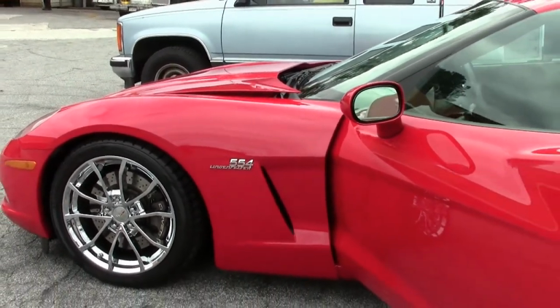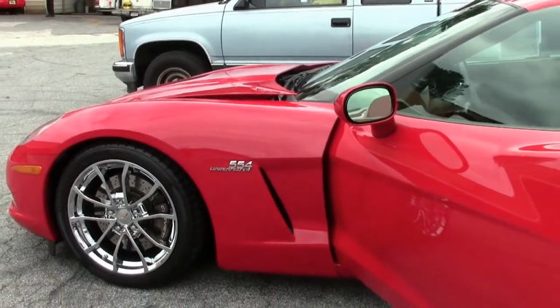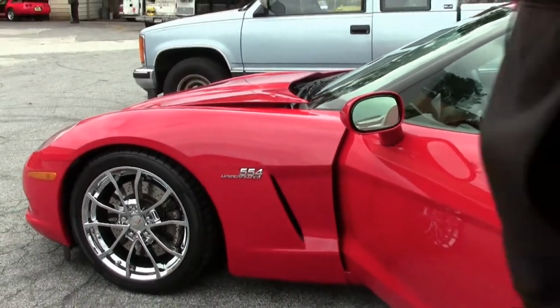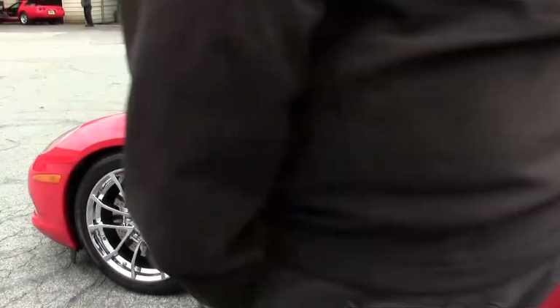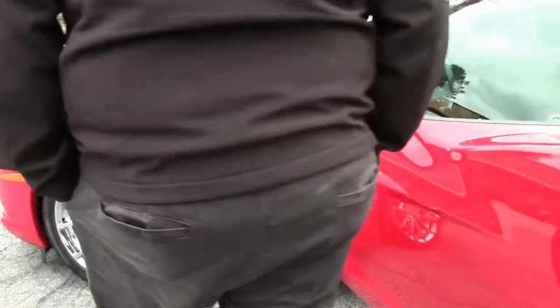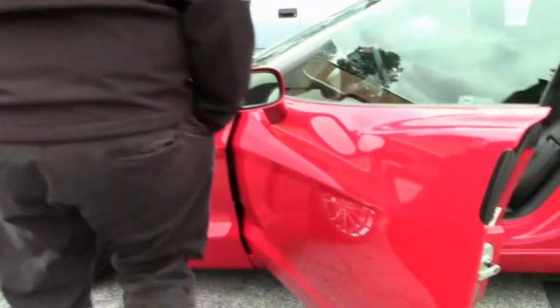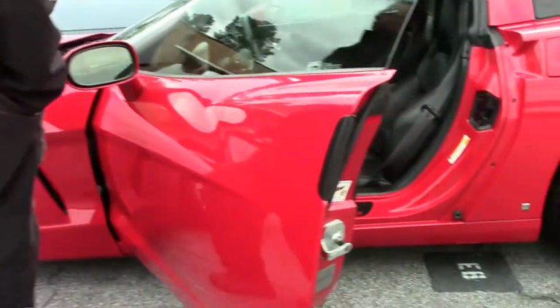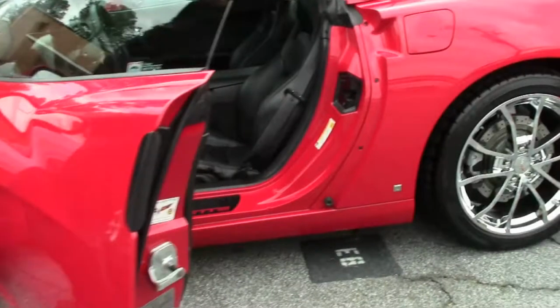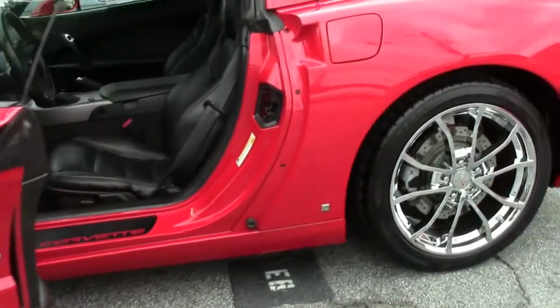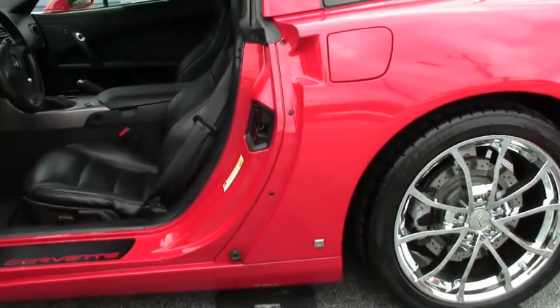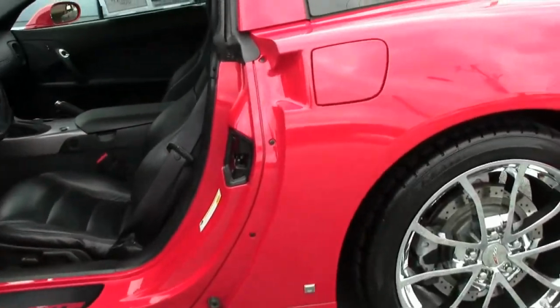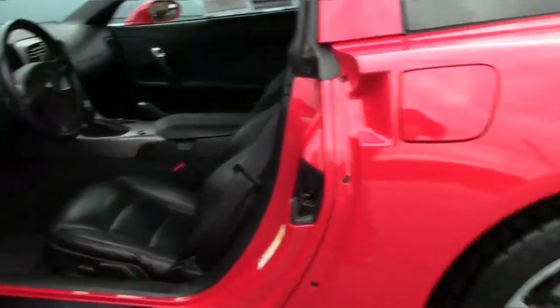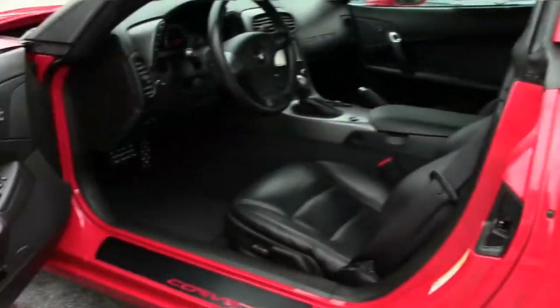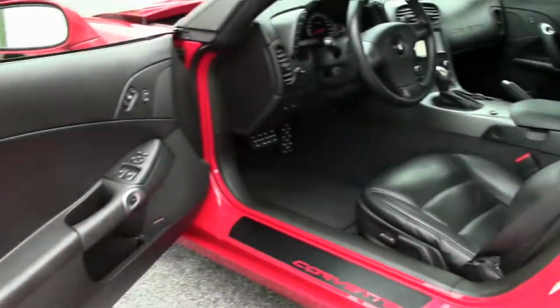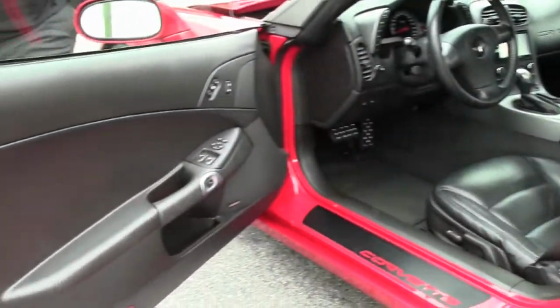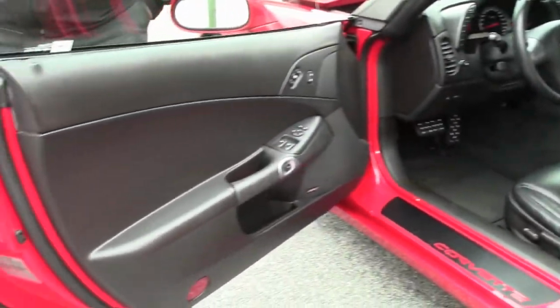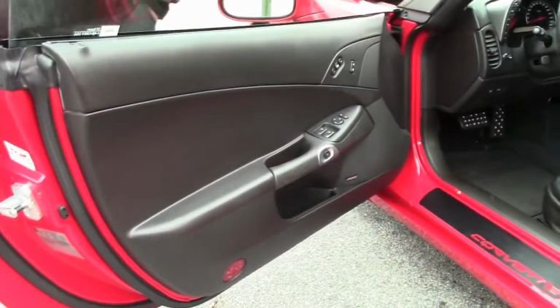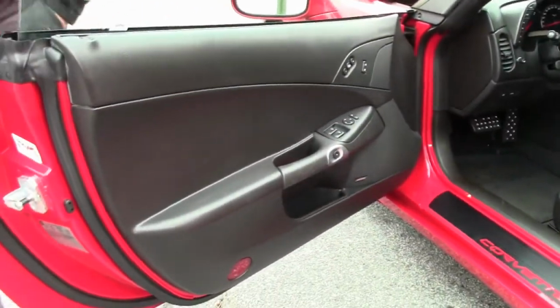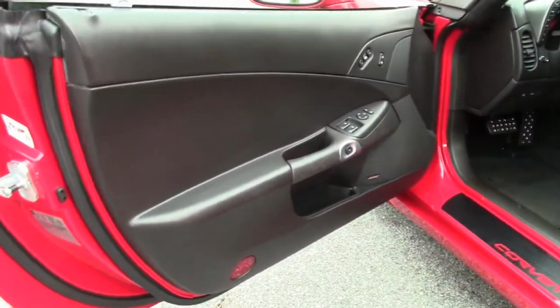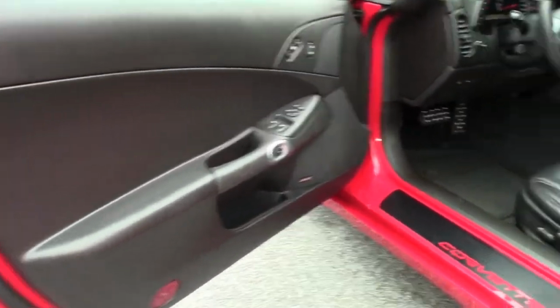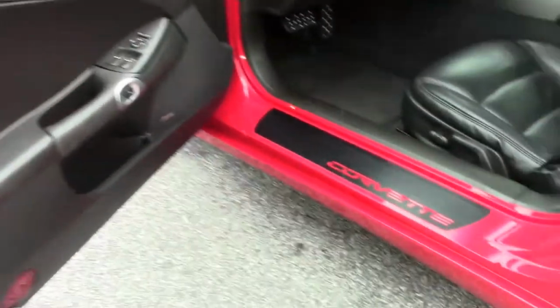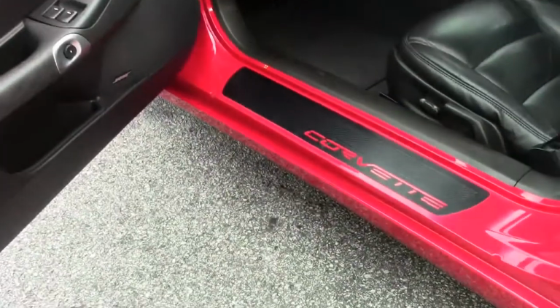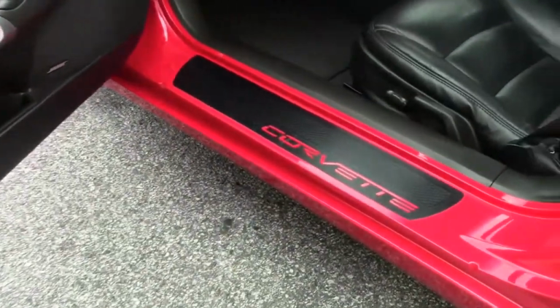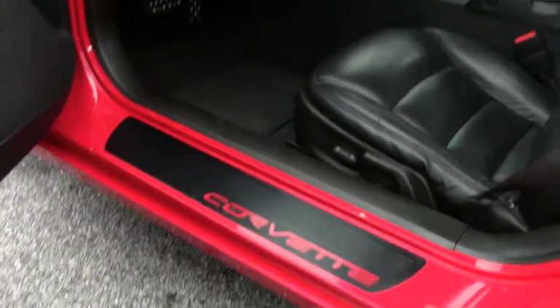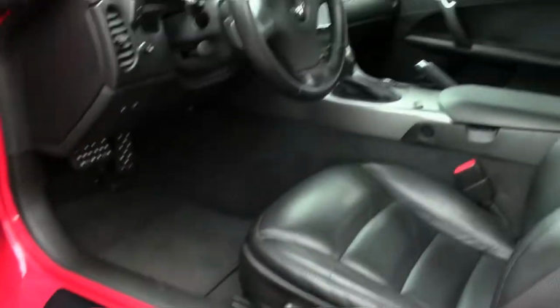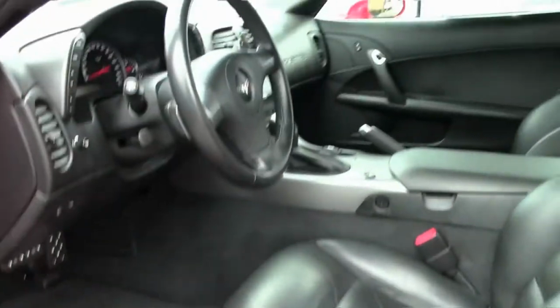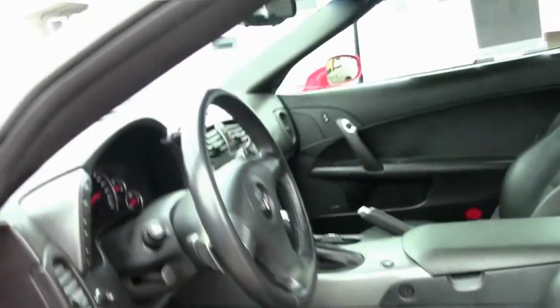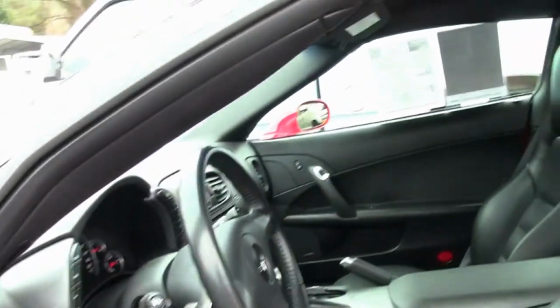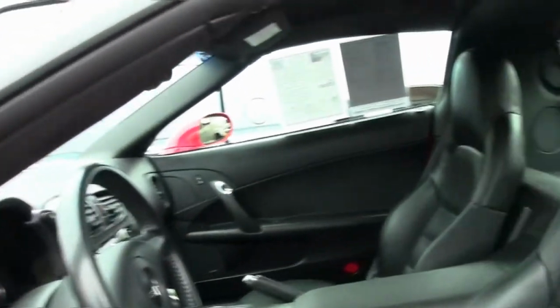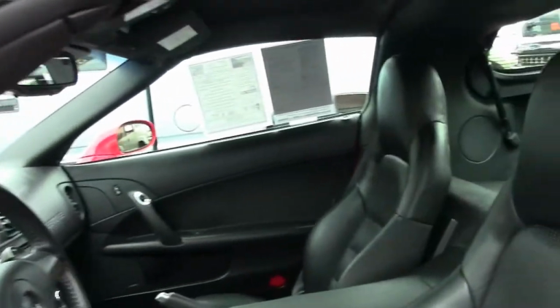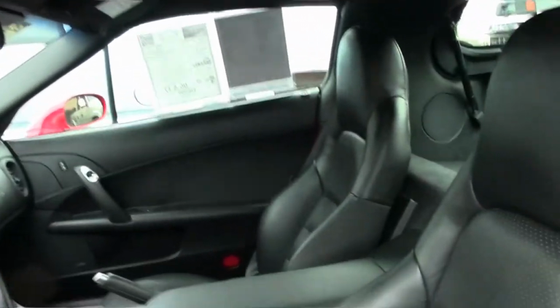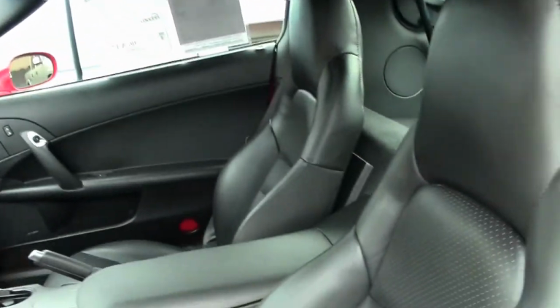In the interior of the car, you can see it's like new as it should be with only 17,000 miles on it. It's an extremely well taken care of vehicle.